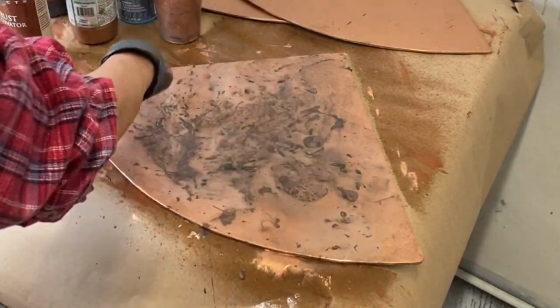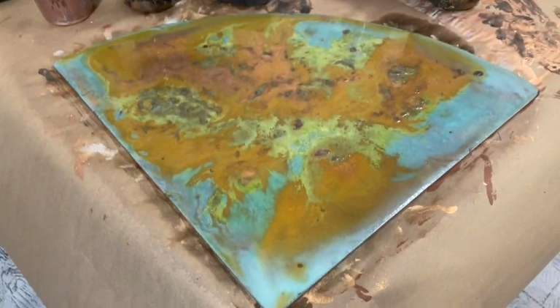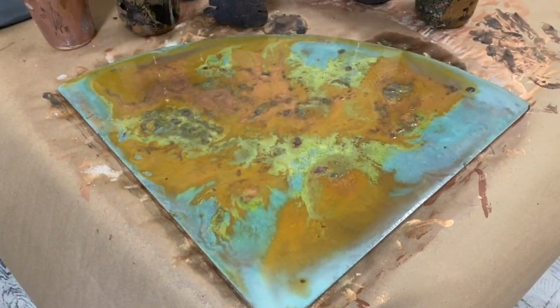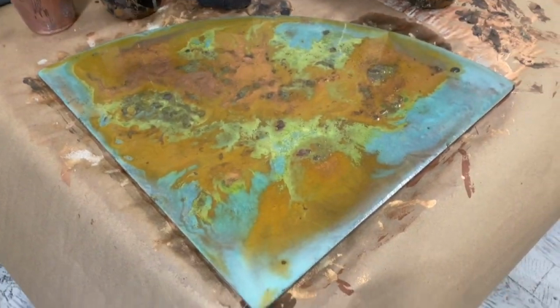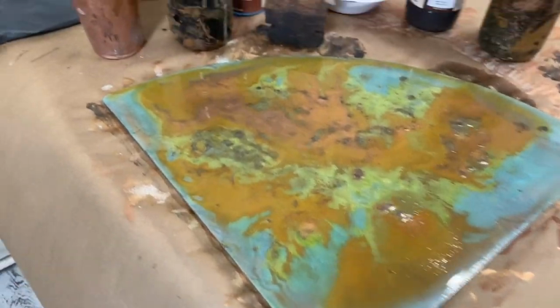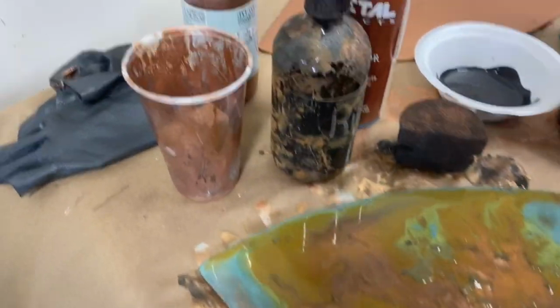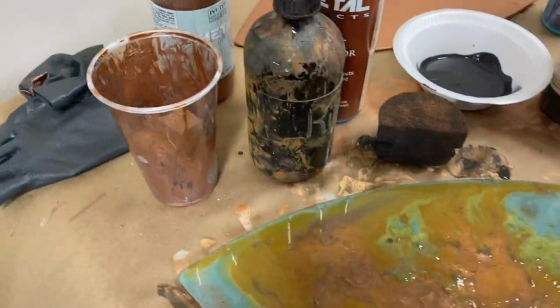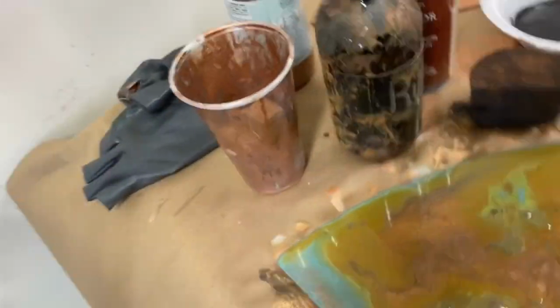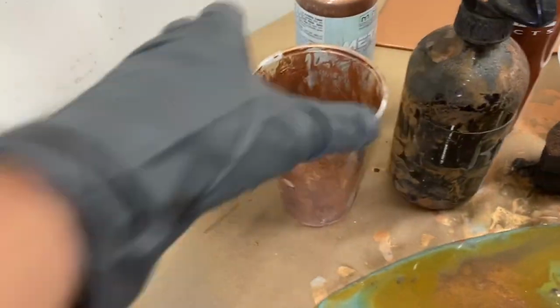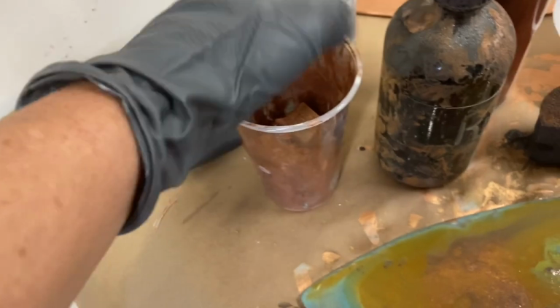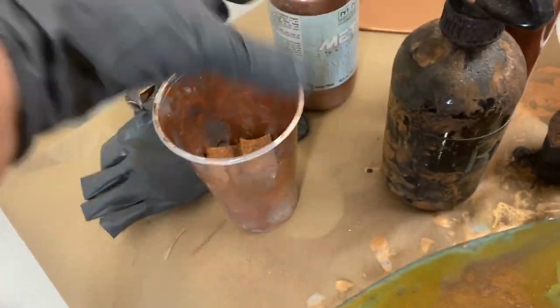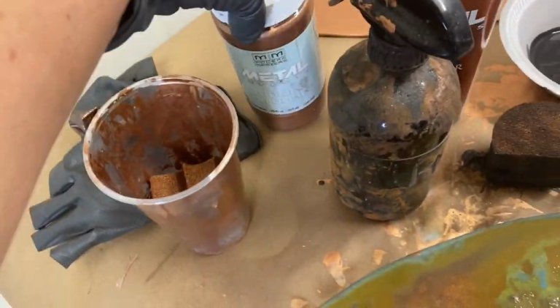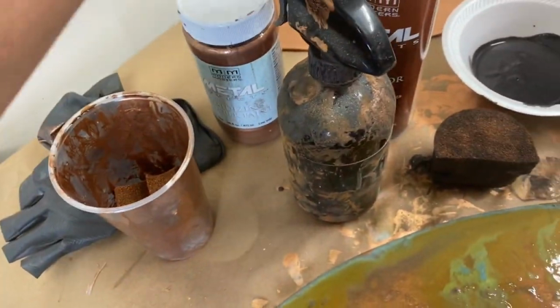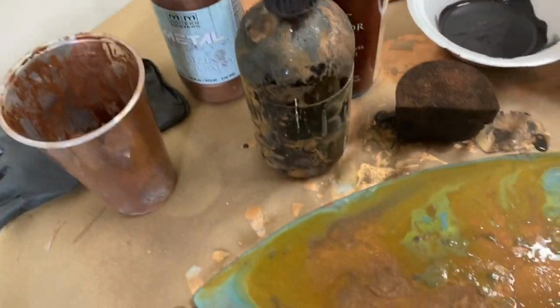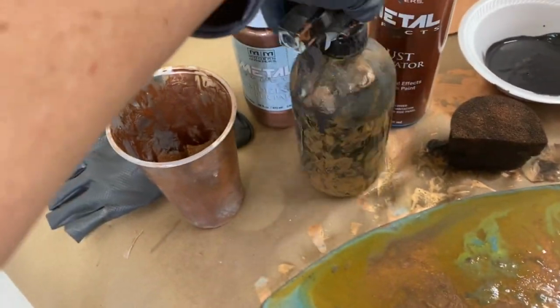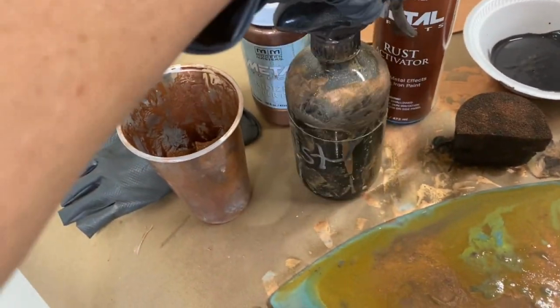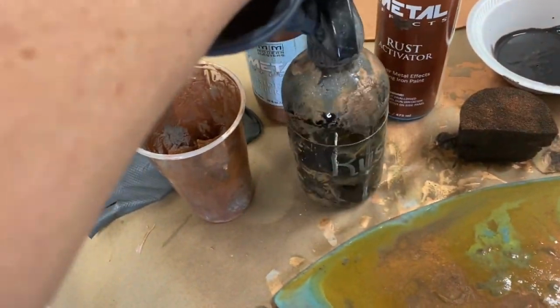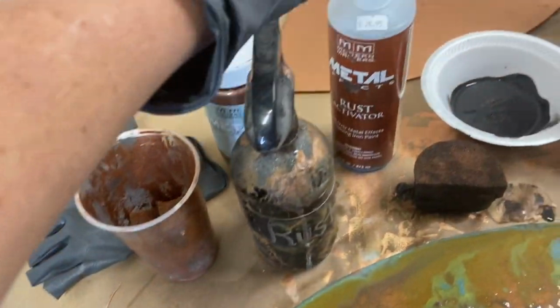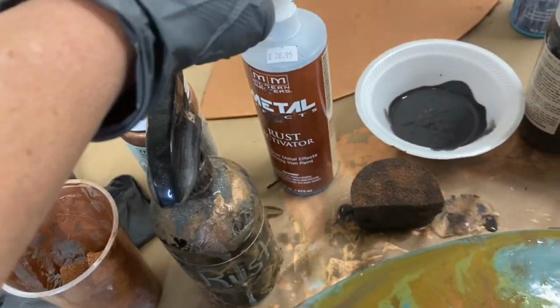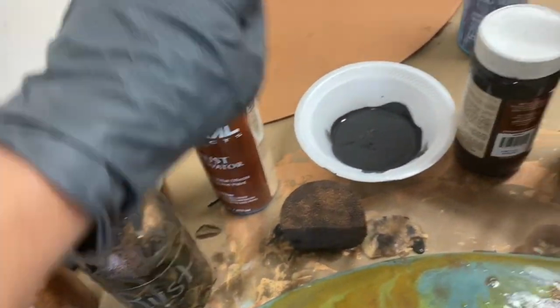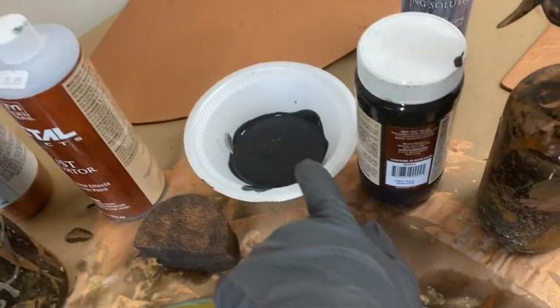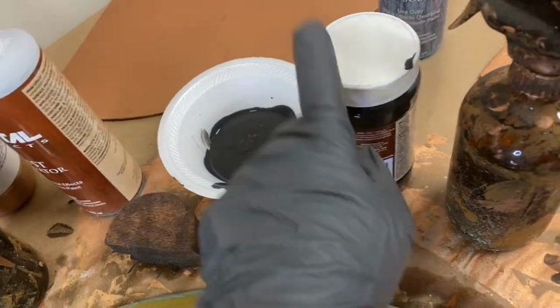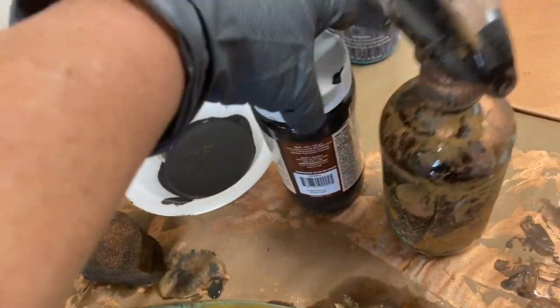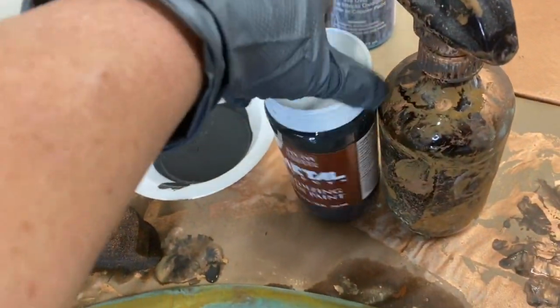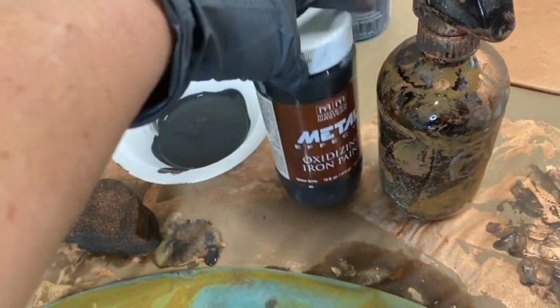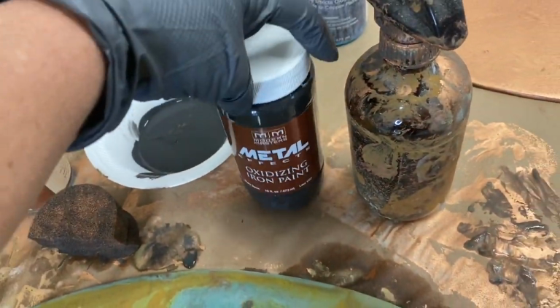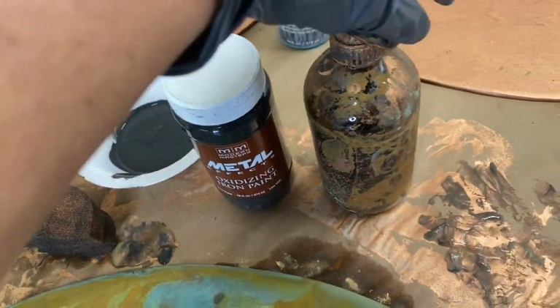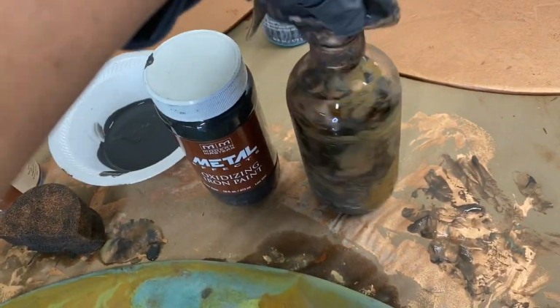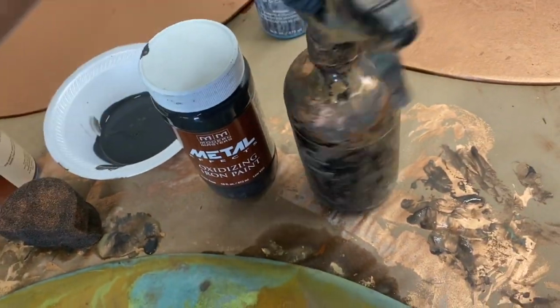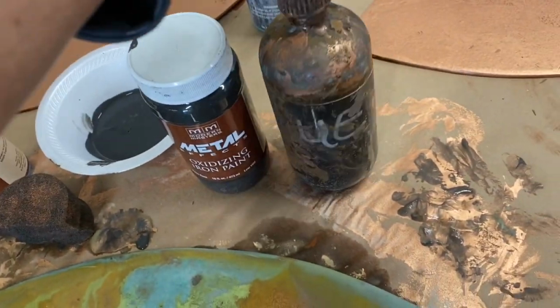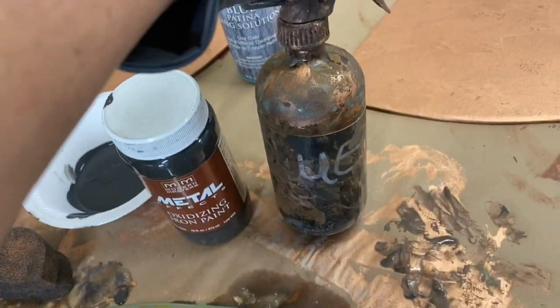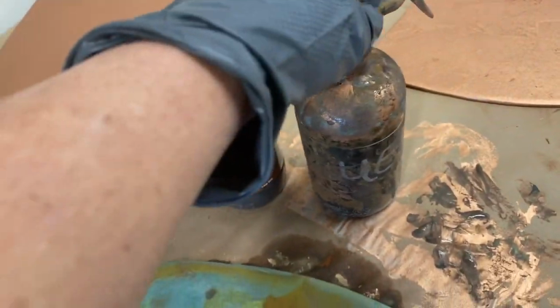Hit that subscribe button for me, please. This is what it looks like while it's doing its thing — I love Modern Masters metal effects. I think you guys probably know that by now, but it just is so darn cool.